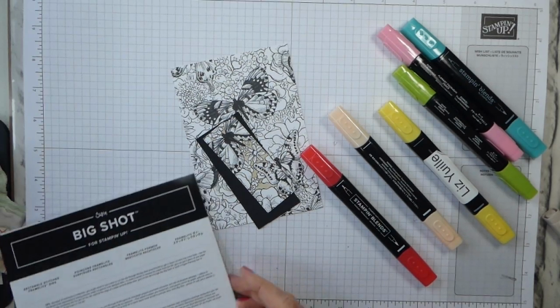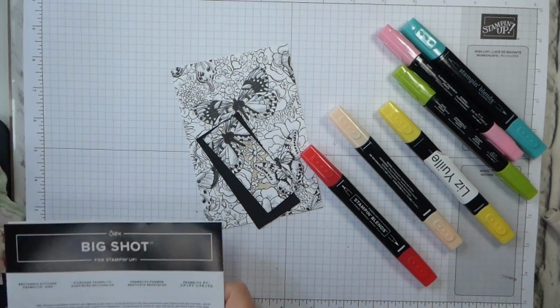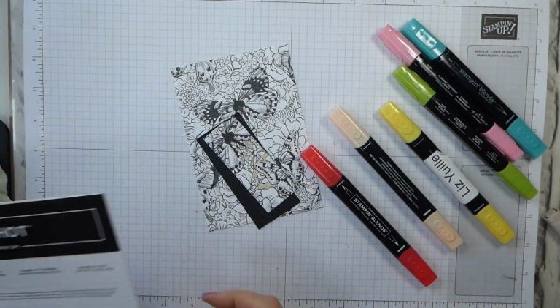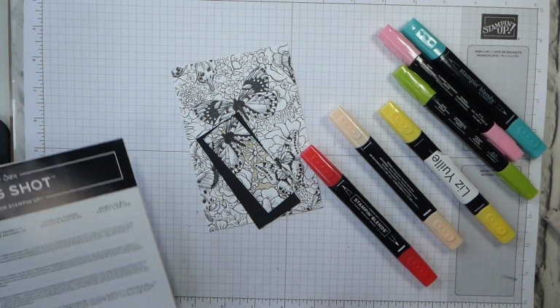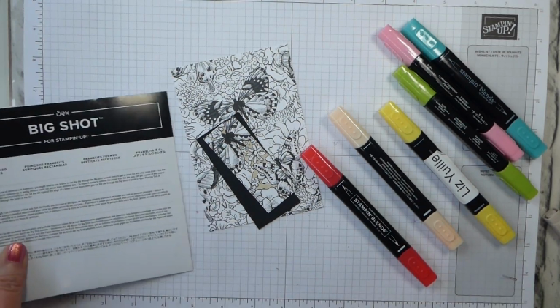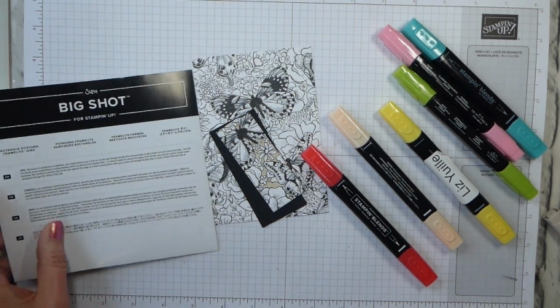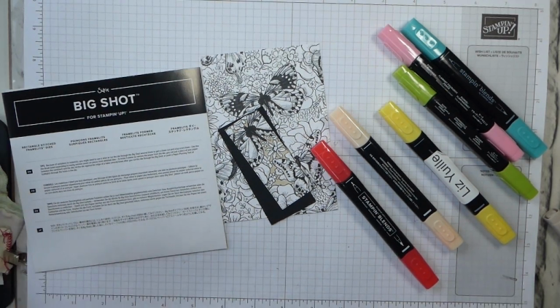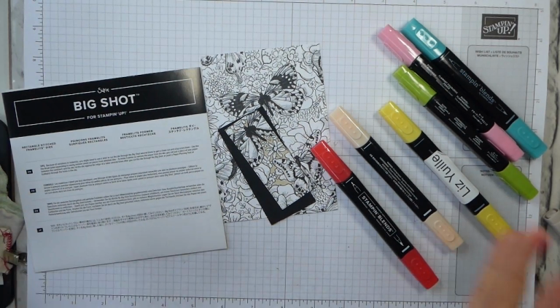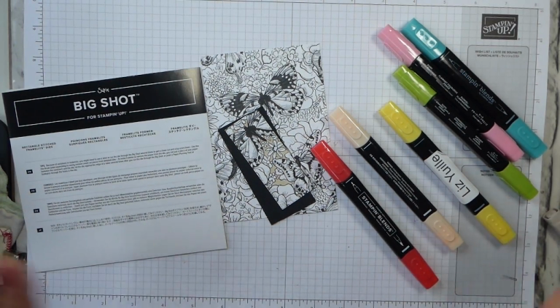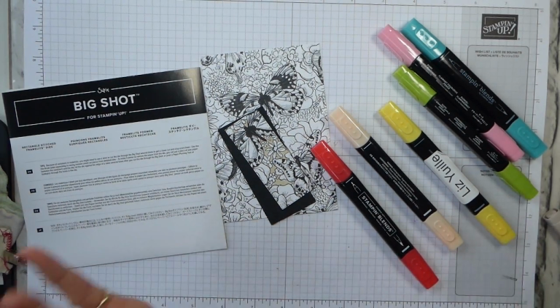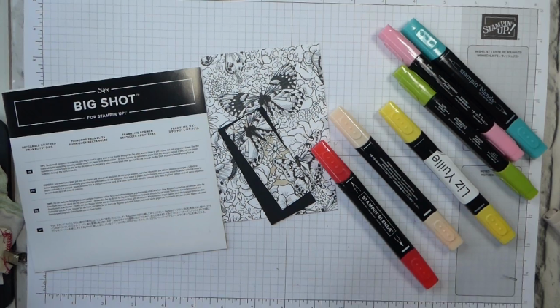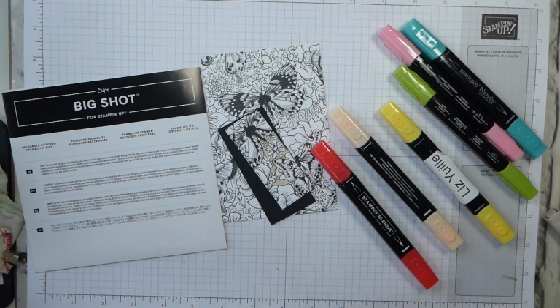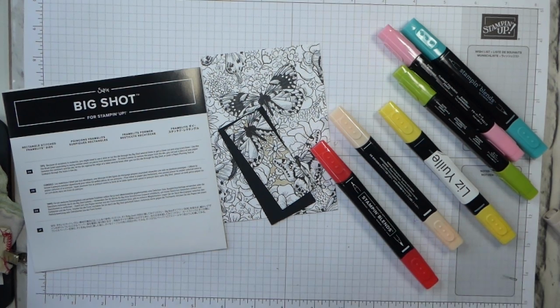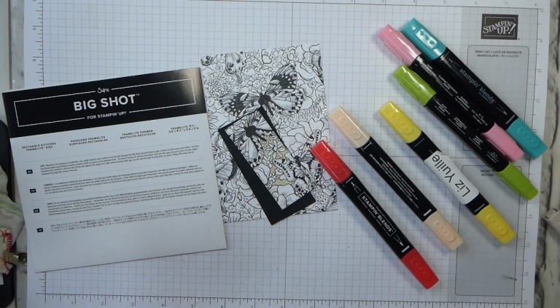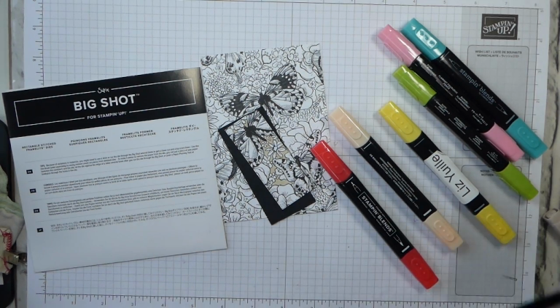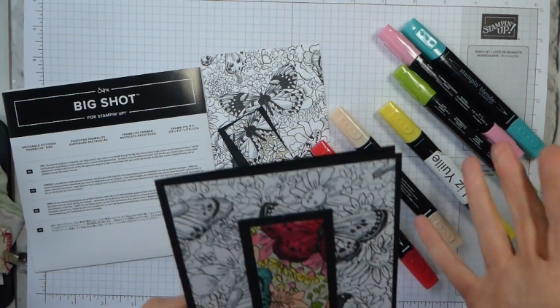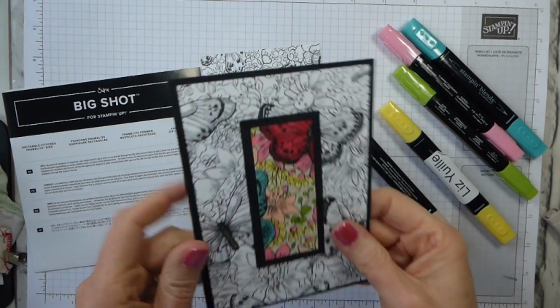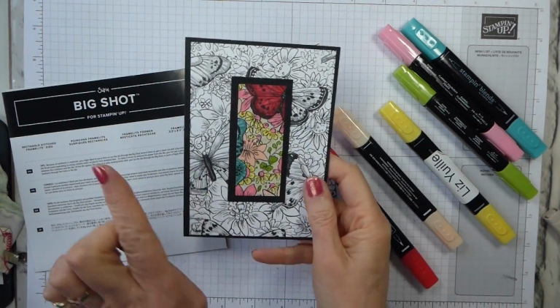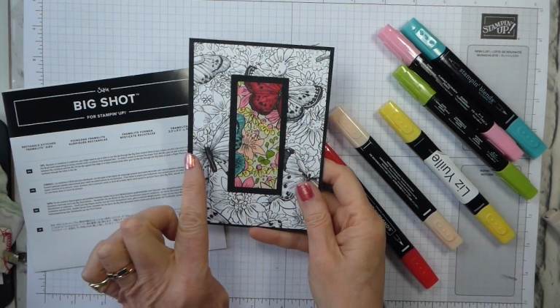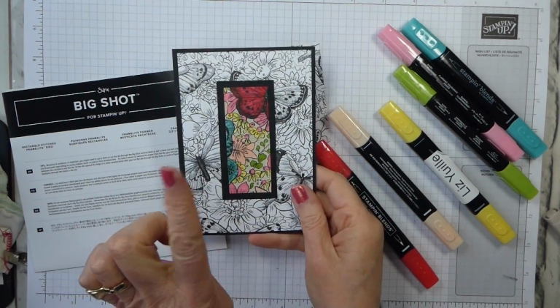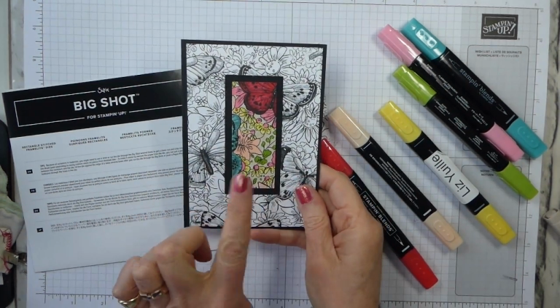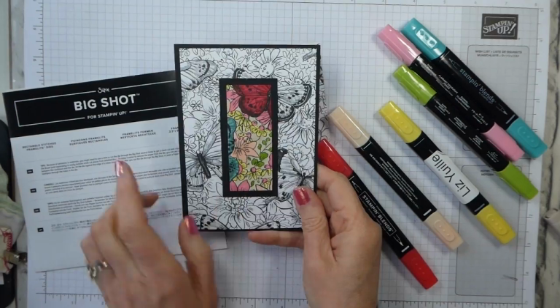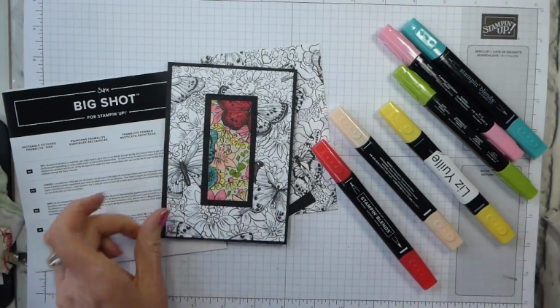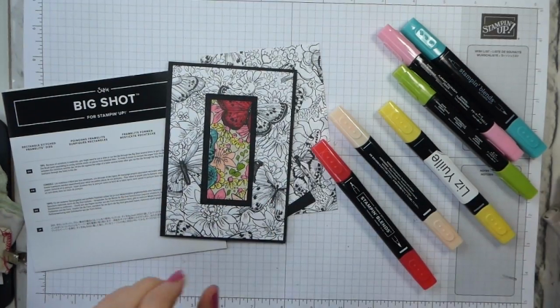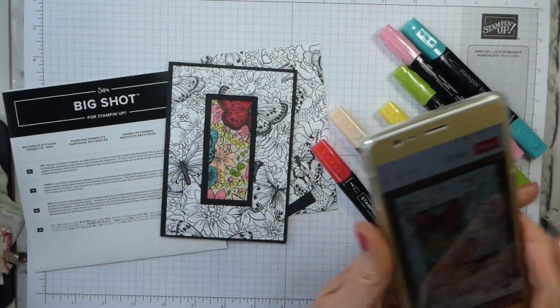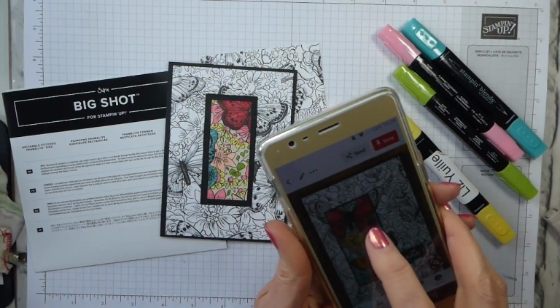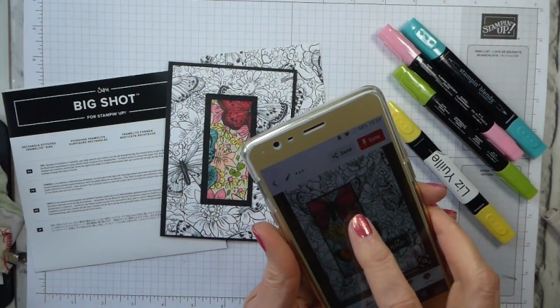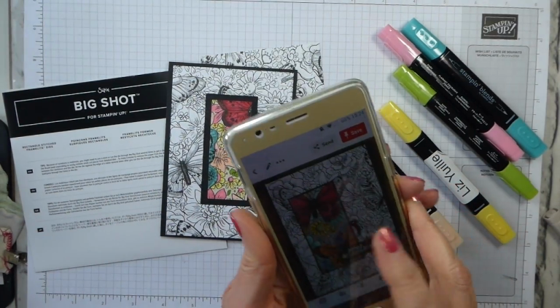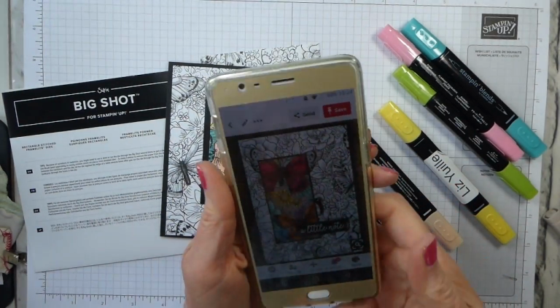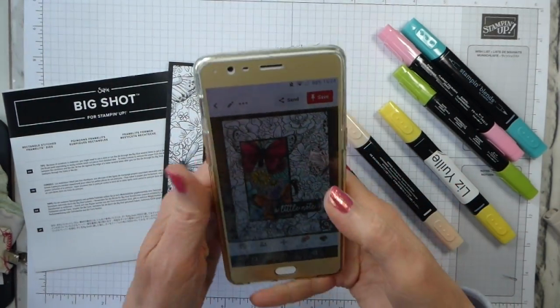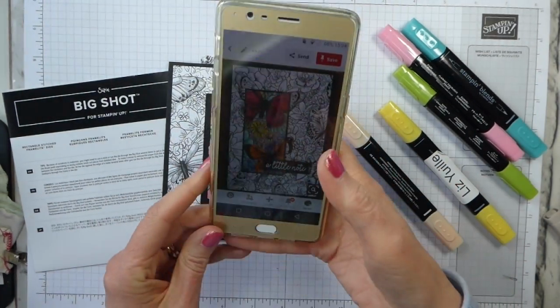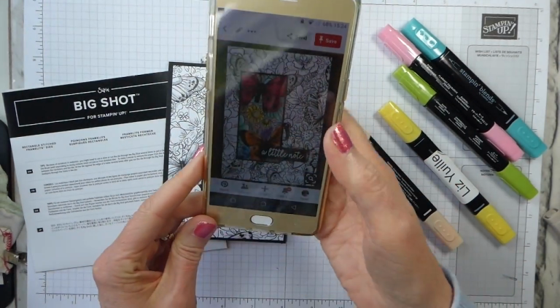Hi there, it's Liz Yule from Old Sables Crafts. Thank you for joining me again today. You've sort of caught me in the middle of something, but that's always good. The card that I'm going to share with you today is this one, and it is inspired by a pin I found on Pinterest.